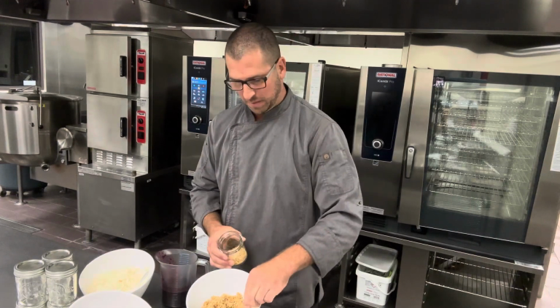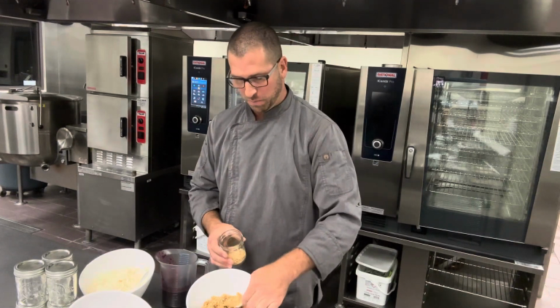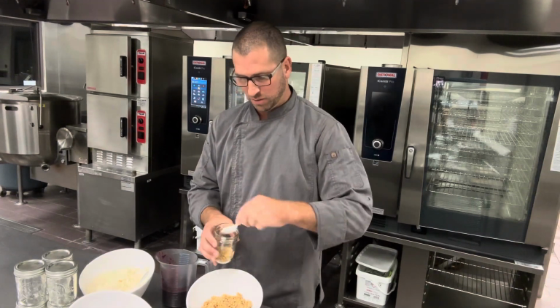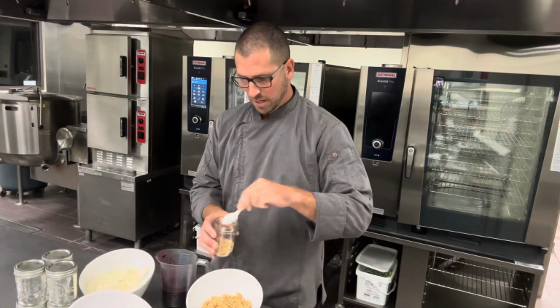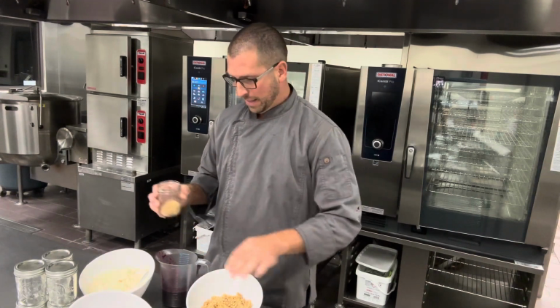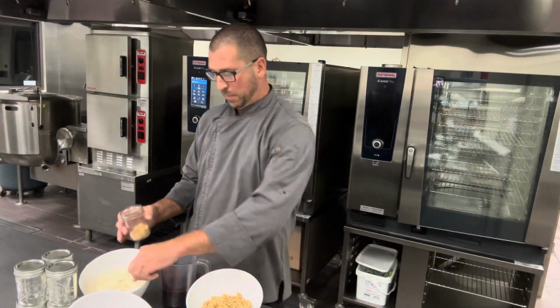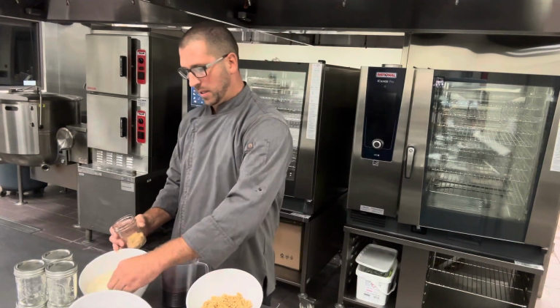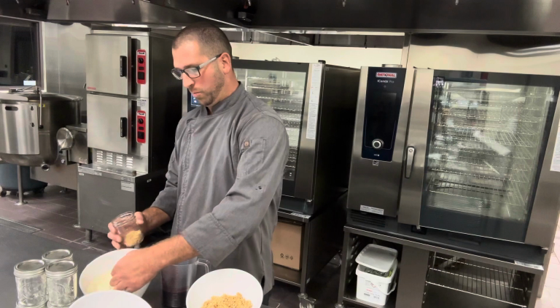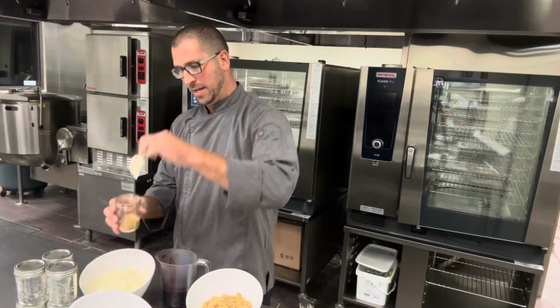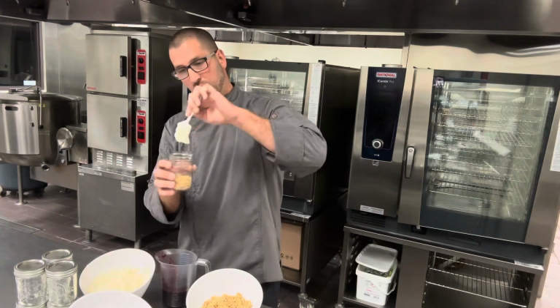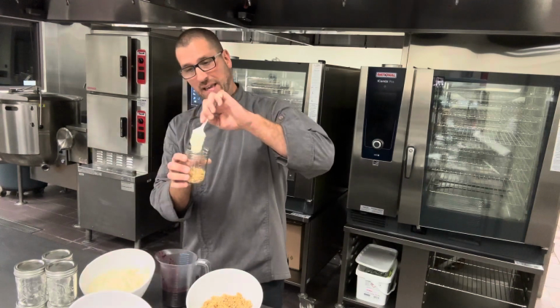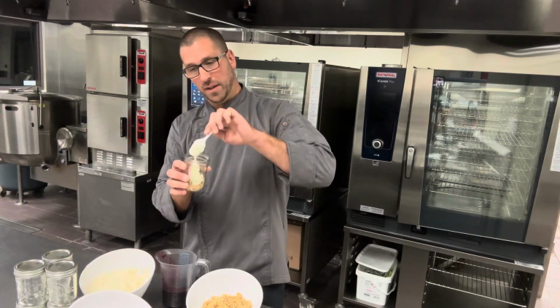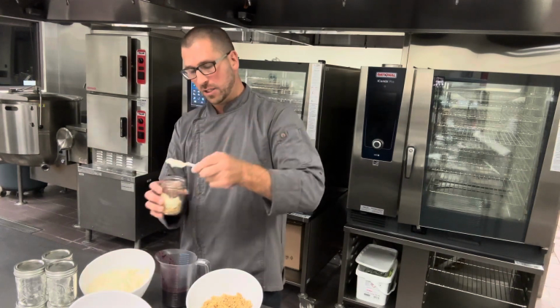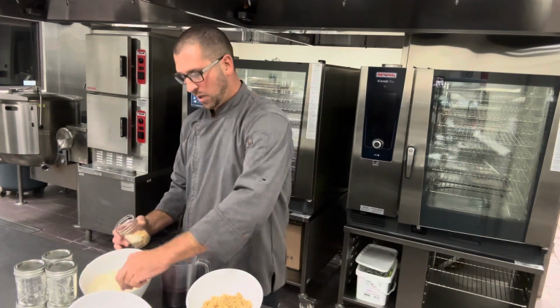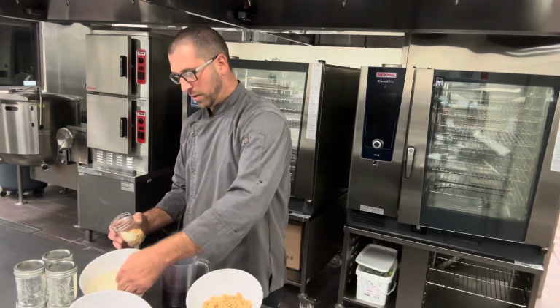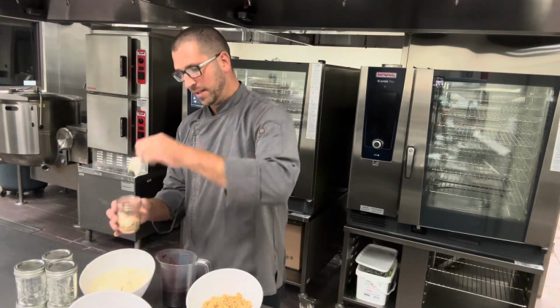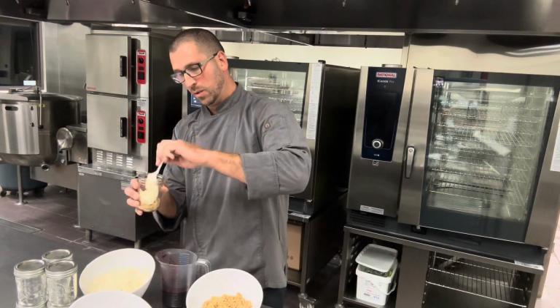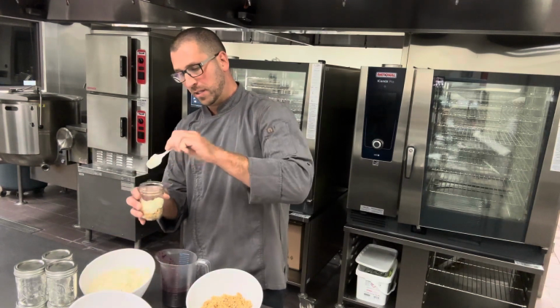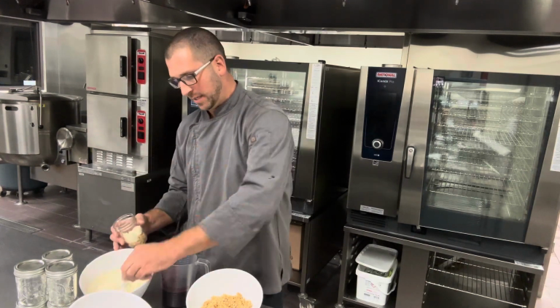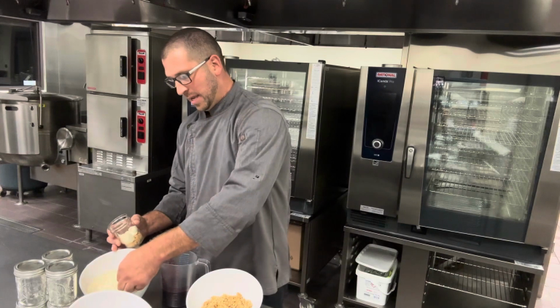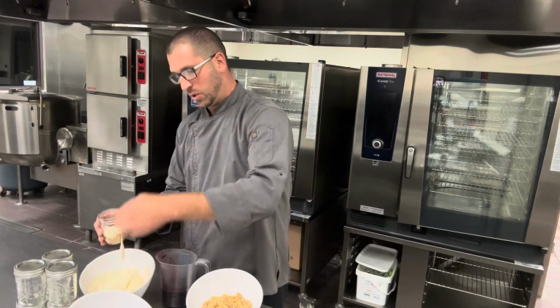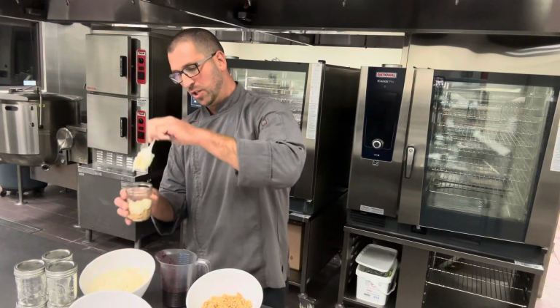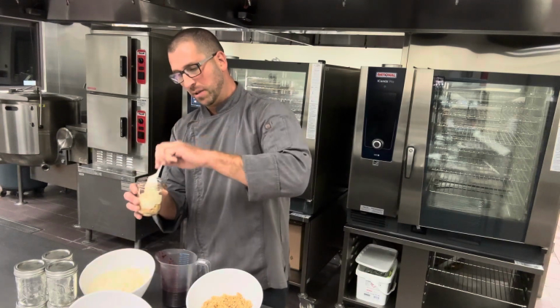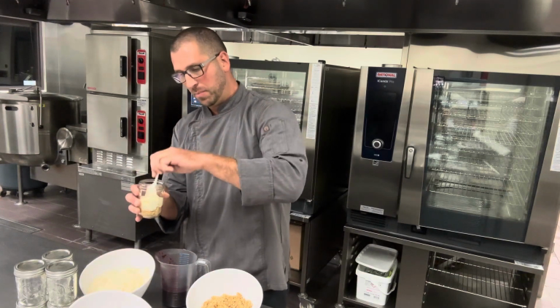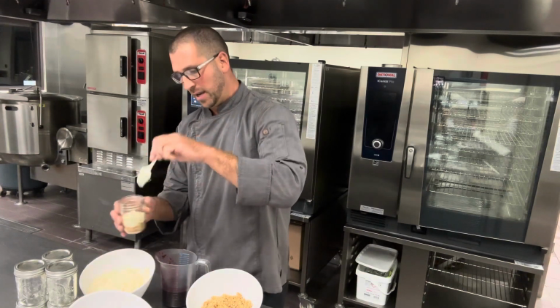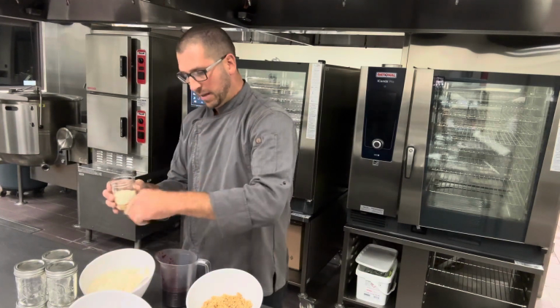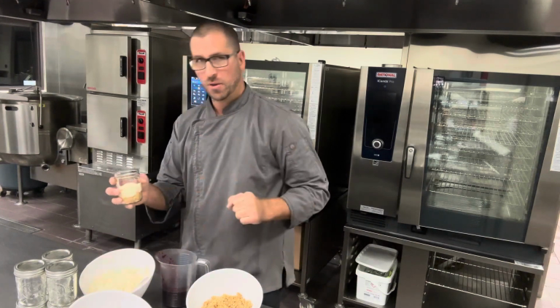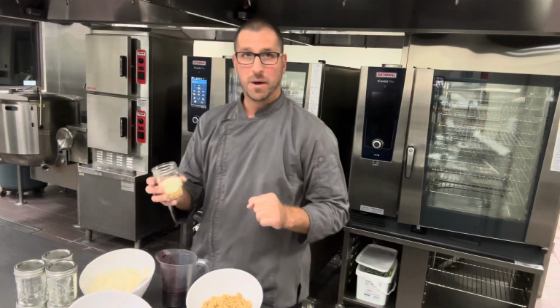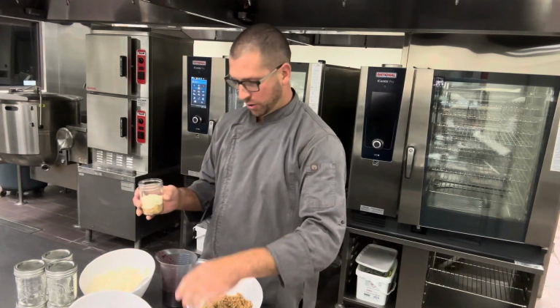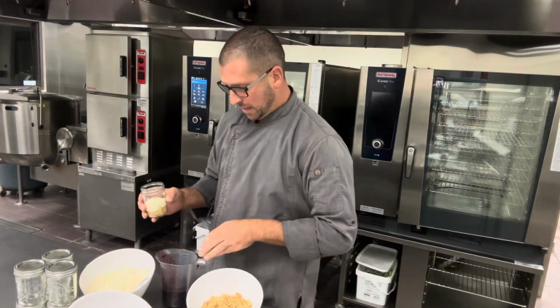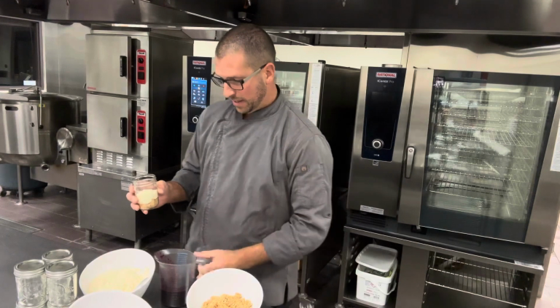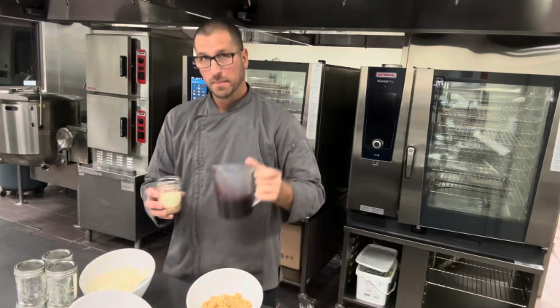Then I'm going to put in some of this homemade cheesecake filling. This is whipped cream that's whipped to stiff peaks, then cream cheese that's blended and pureed, mixed together with a little bit of powdered sugar.